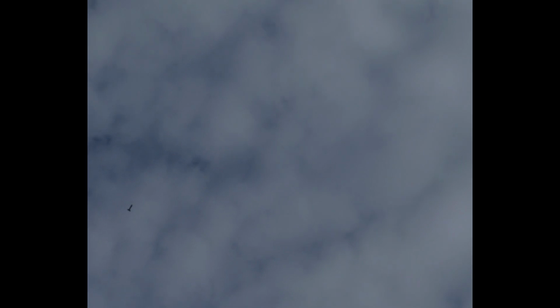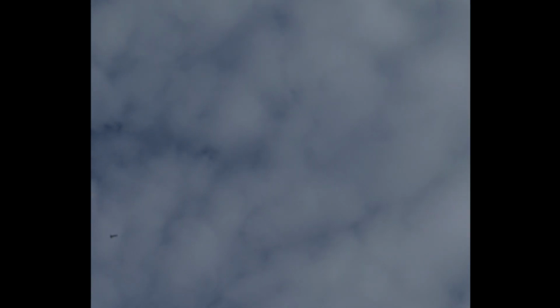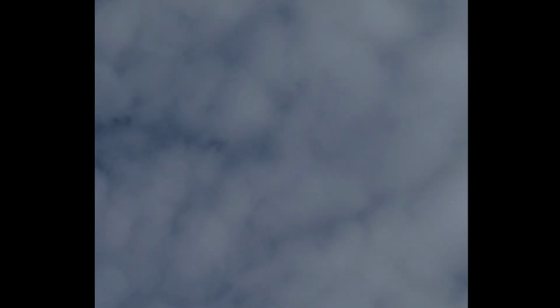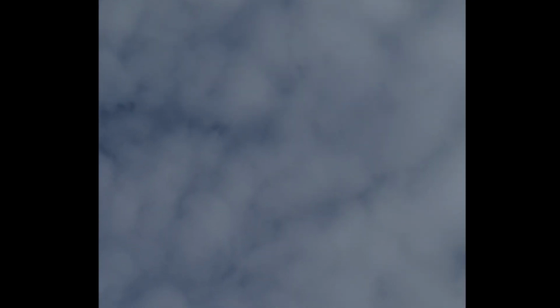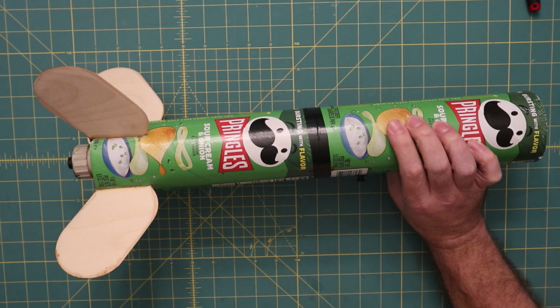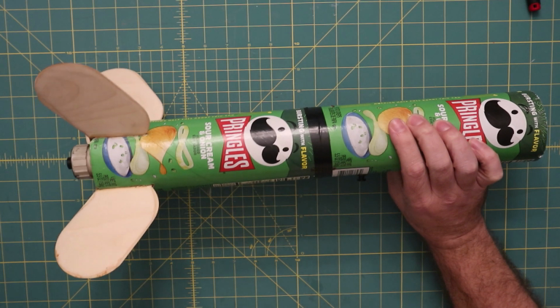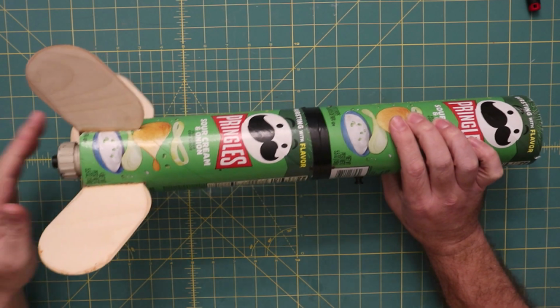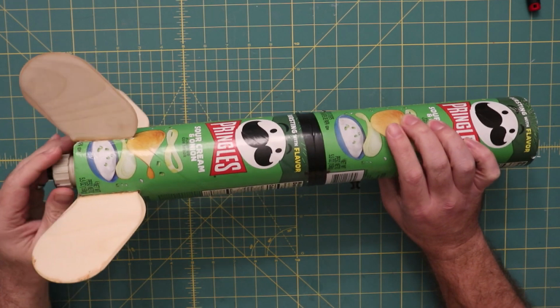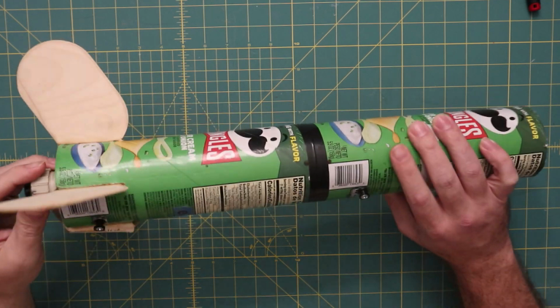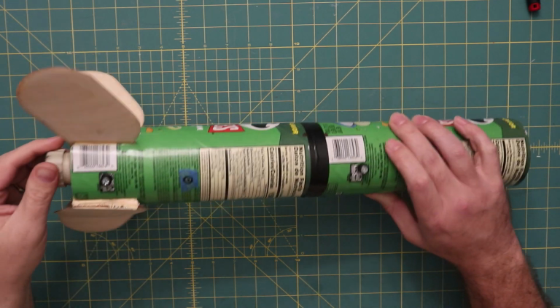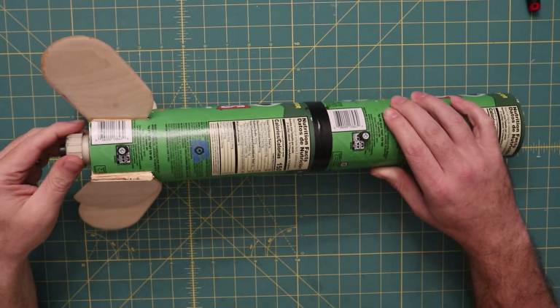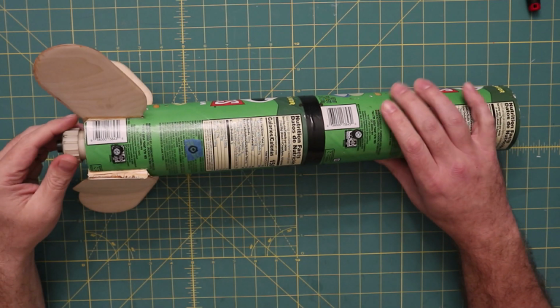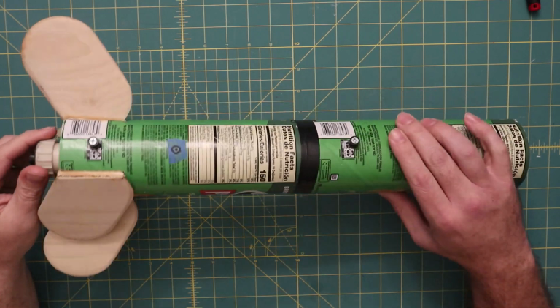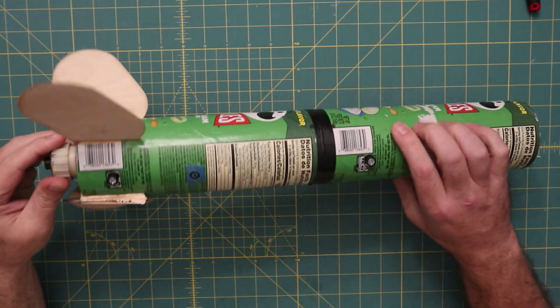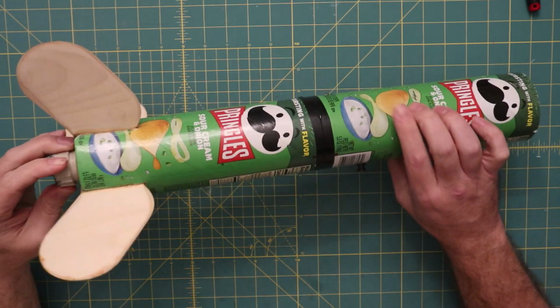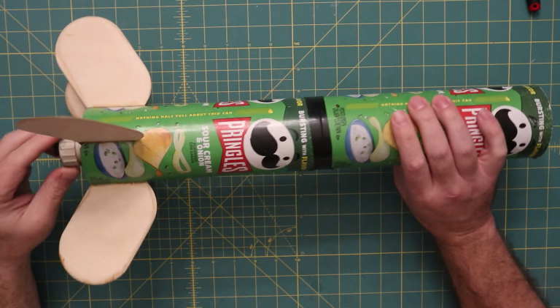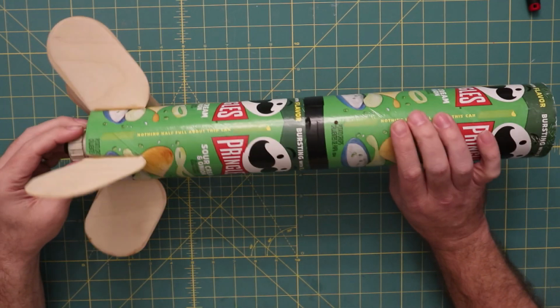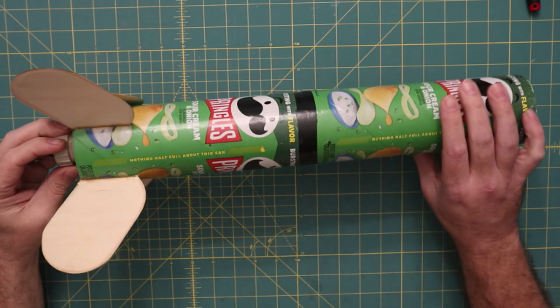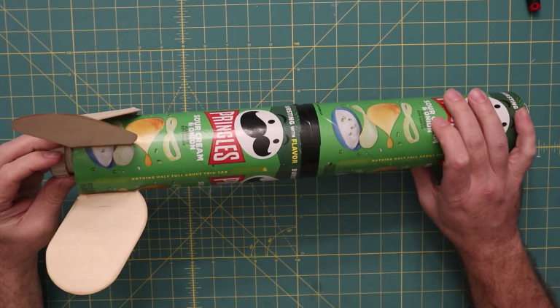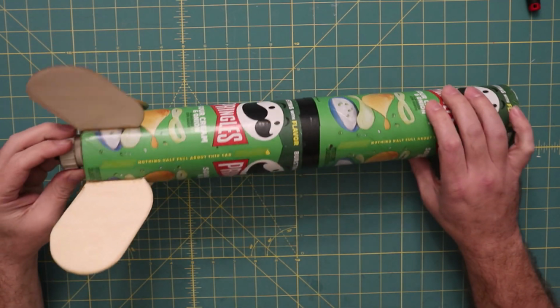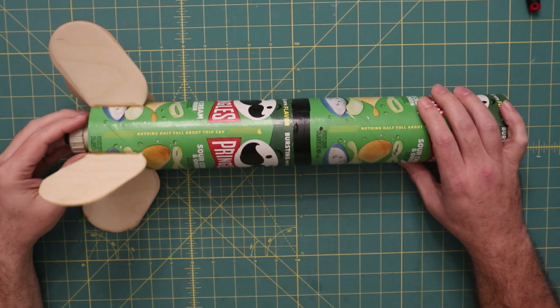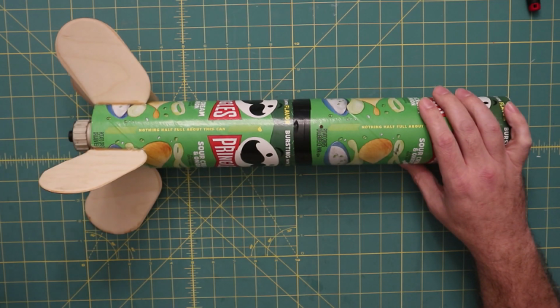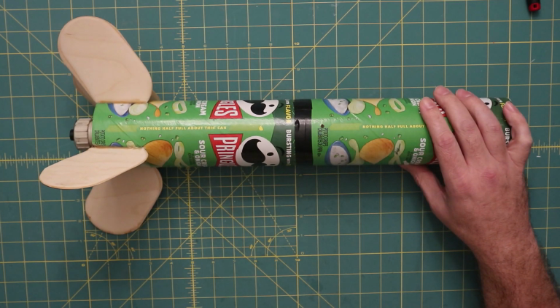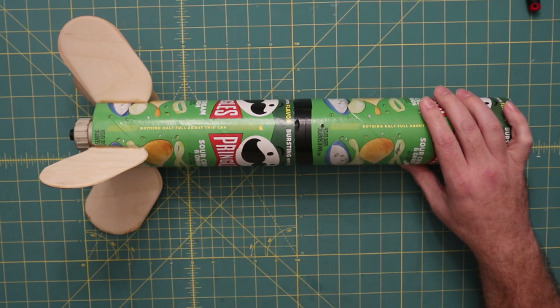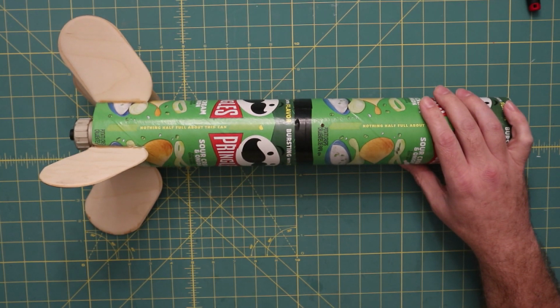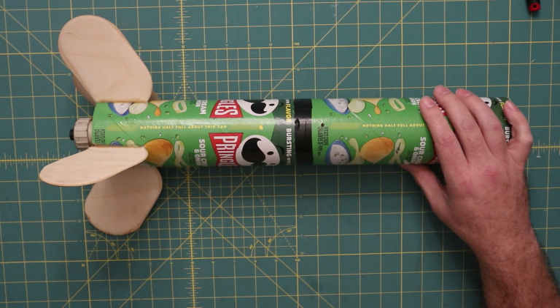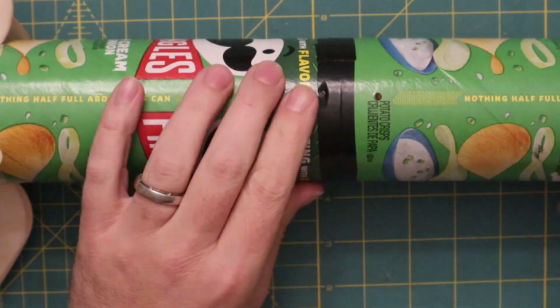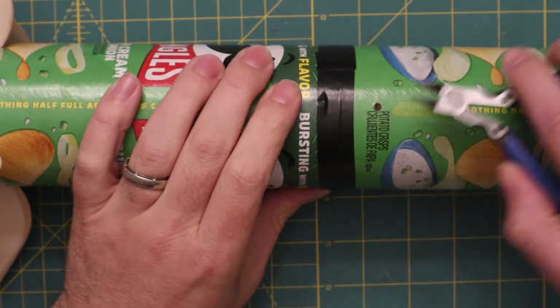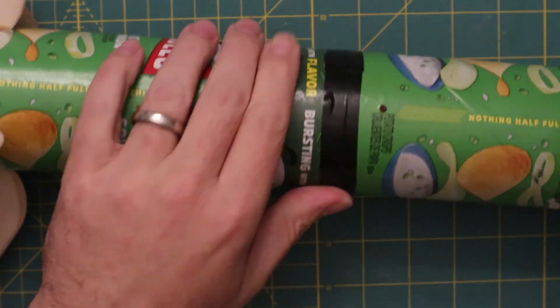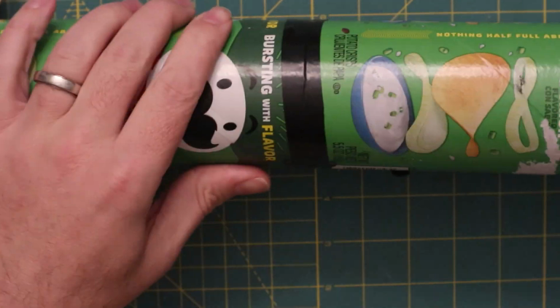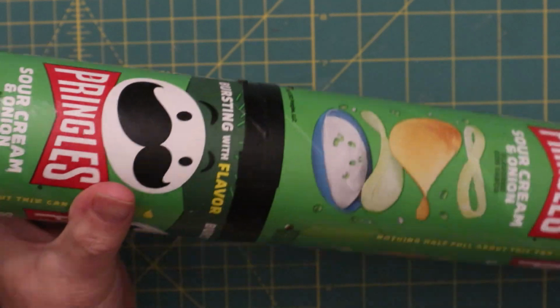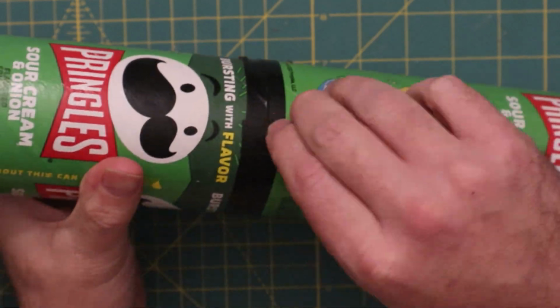So that could have gone a little better, but welcome back. We're going to do a post-mortem of the Pringles rocket. As you can see here, we did land on that fin and snapped it over. So like everything here, we're going to destroy it and see what went well and how things held up.